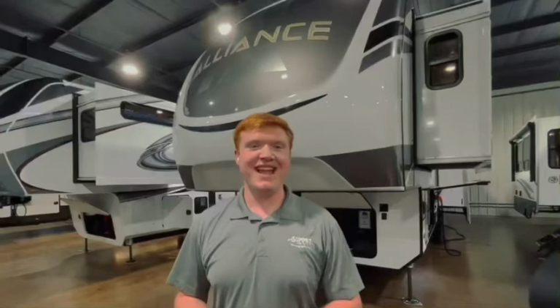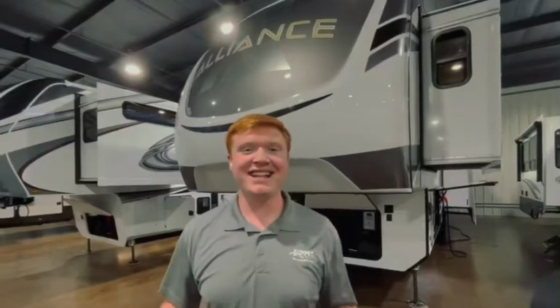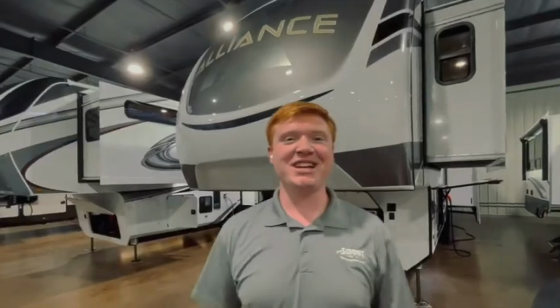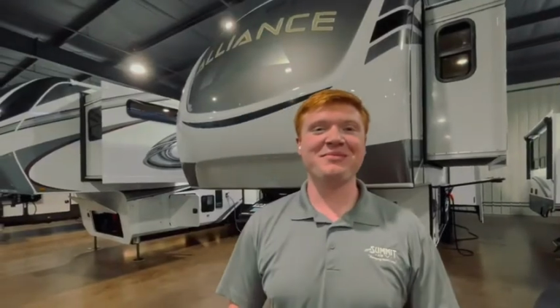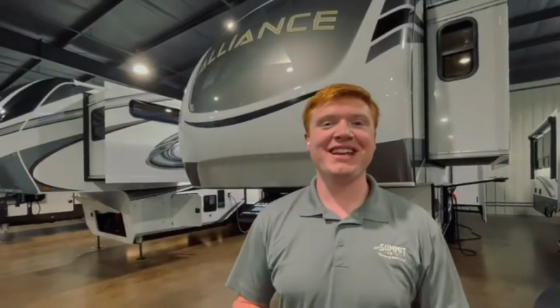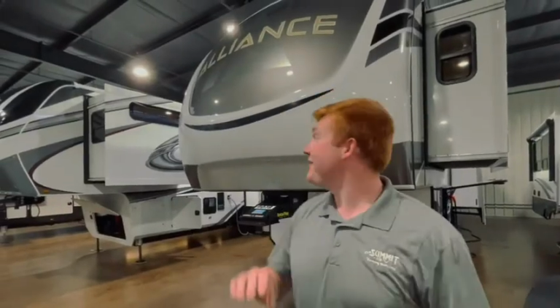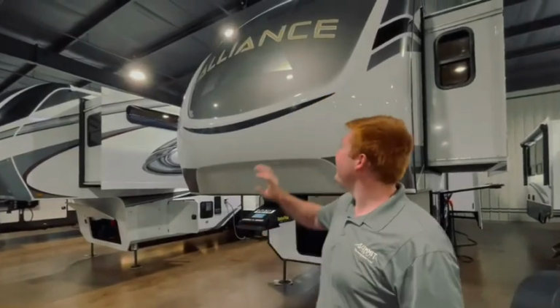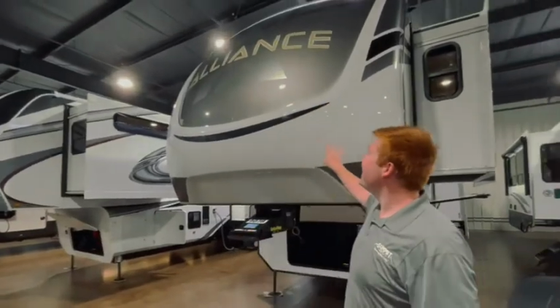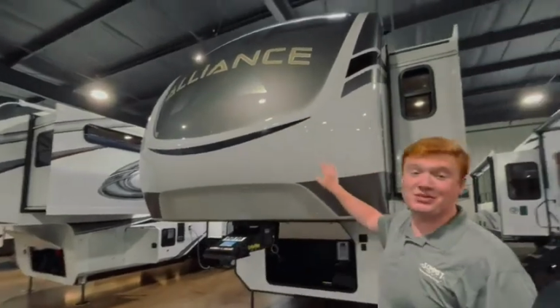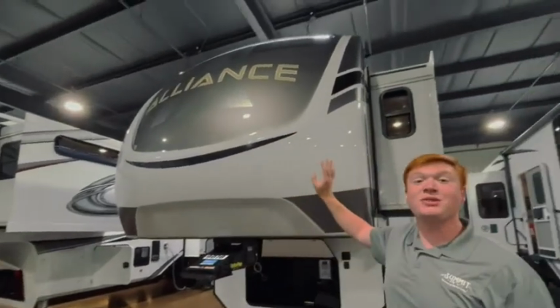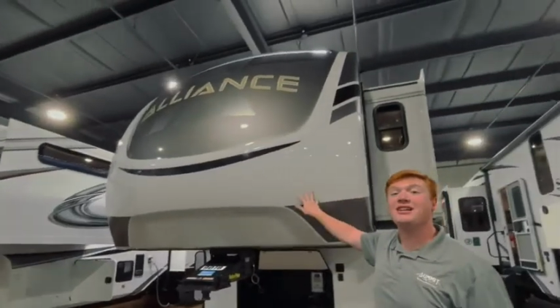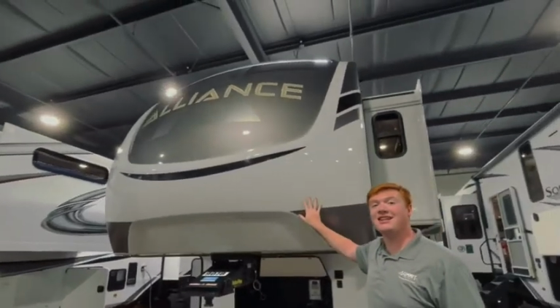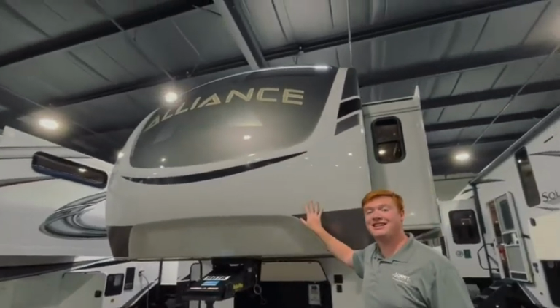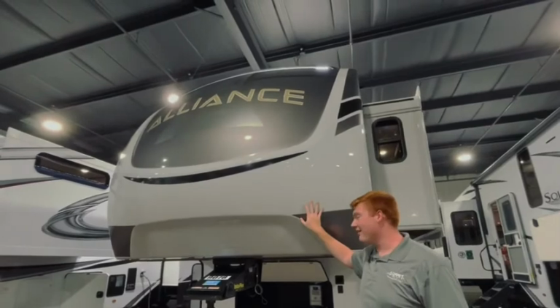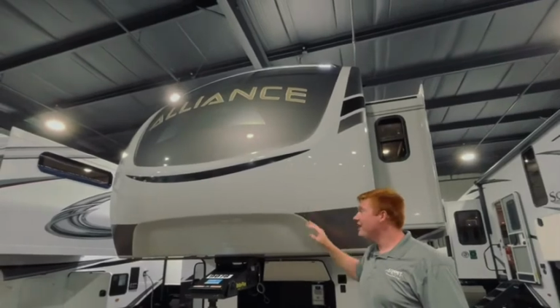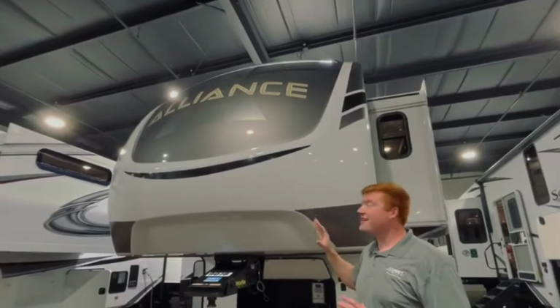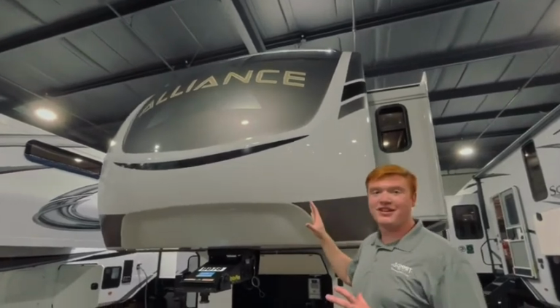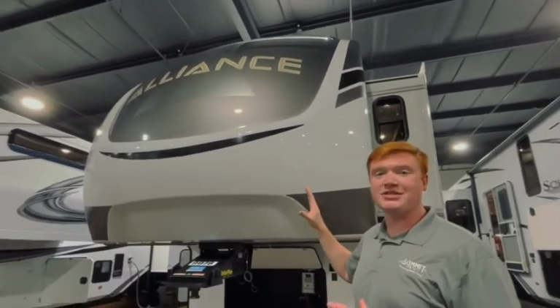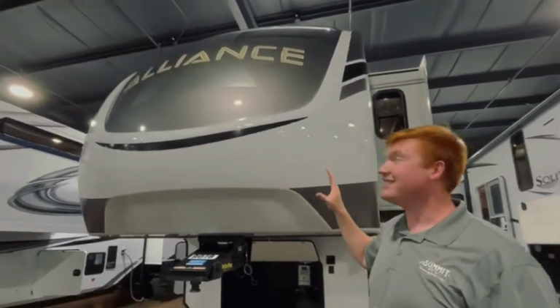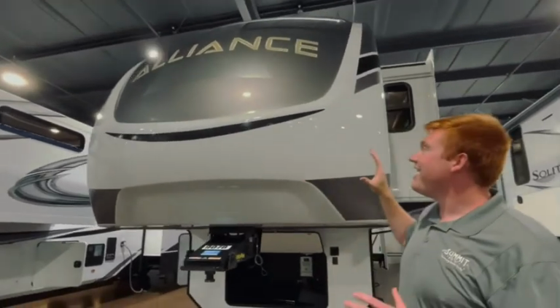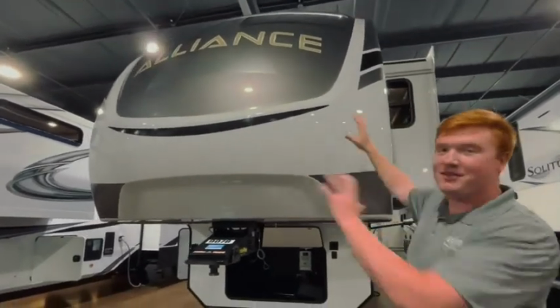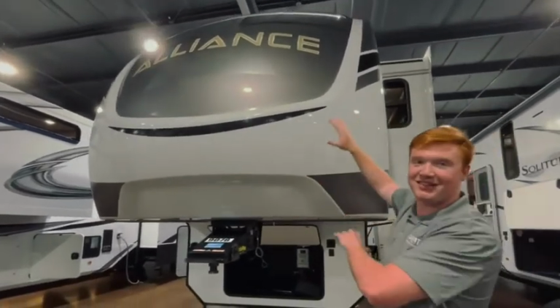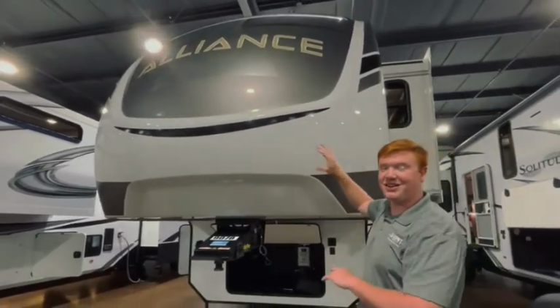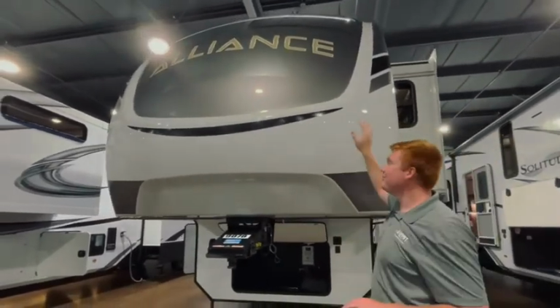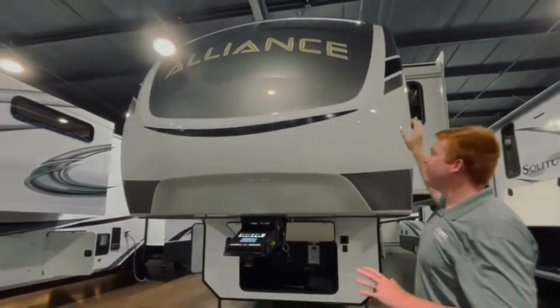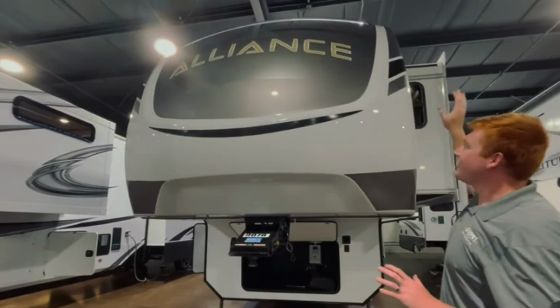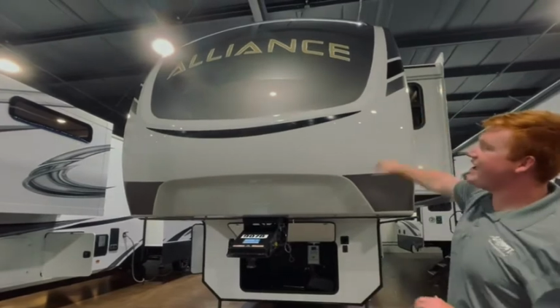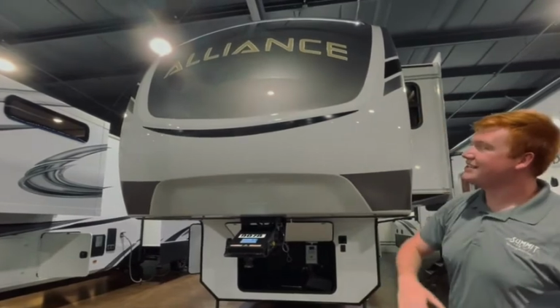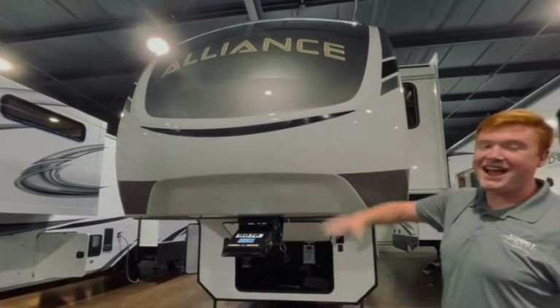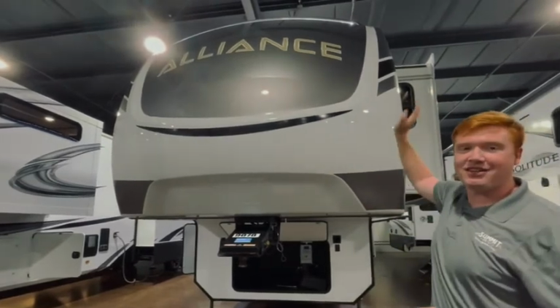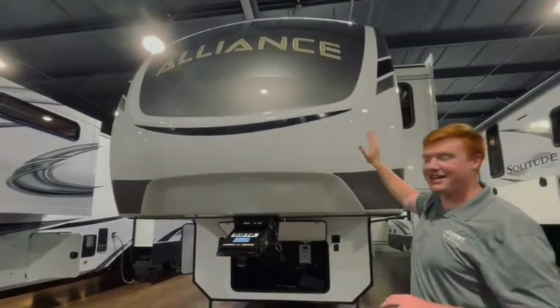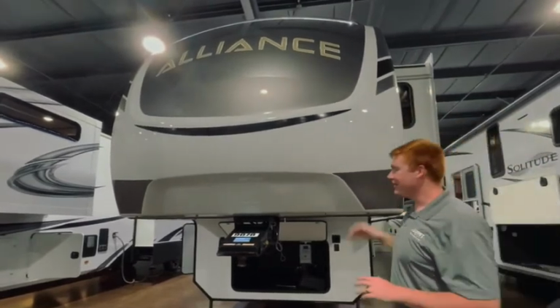Hey guys, it's Jacob with Summit RV and I'm here with the Alliance 2021 Alliance 310RF. I'm starting here on the front cap just because I love the way it looks. The gold, the grays, the blacks — it all goes together really great.